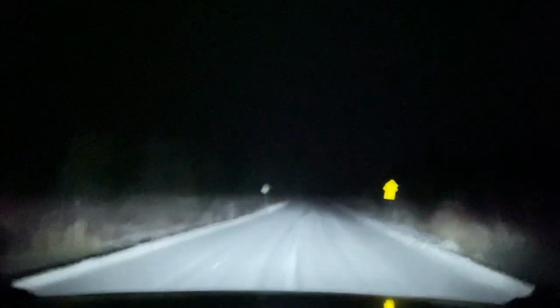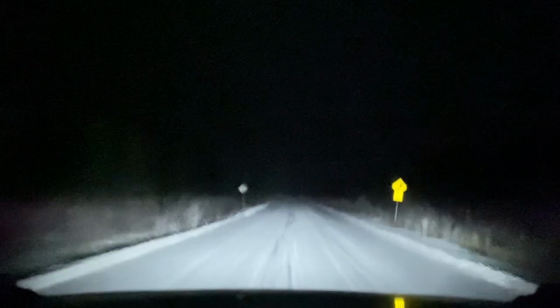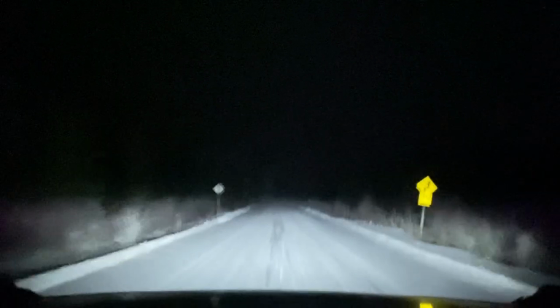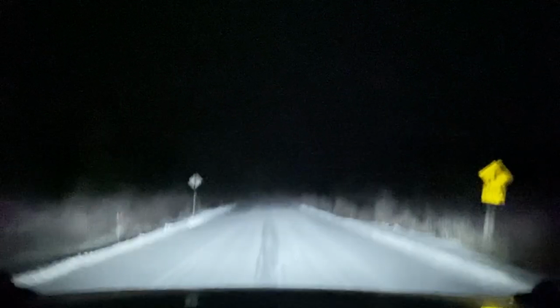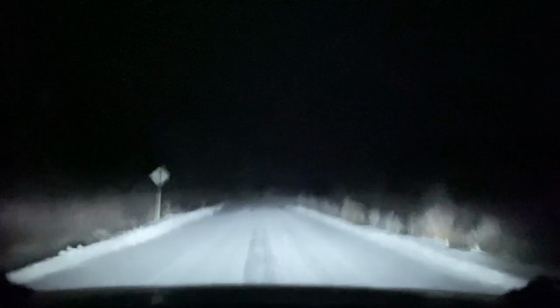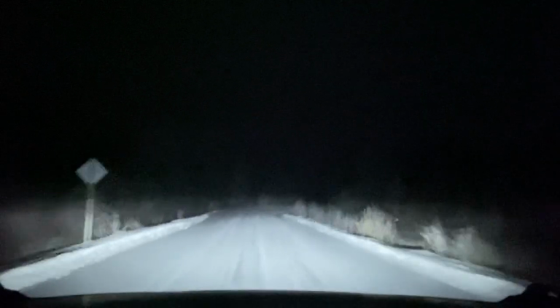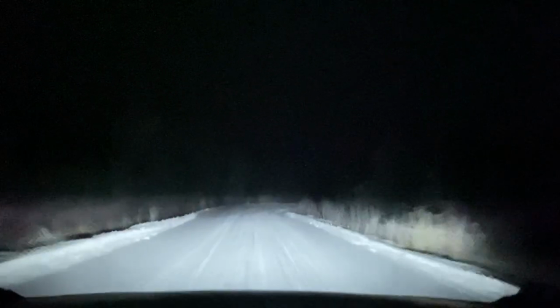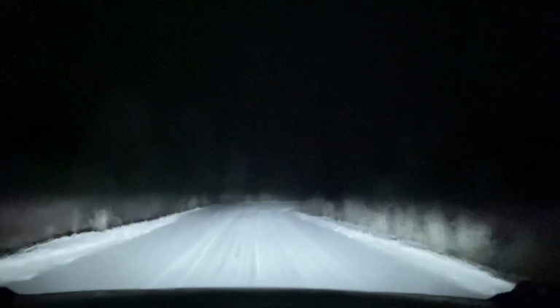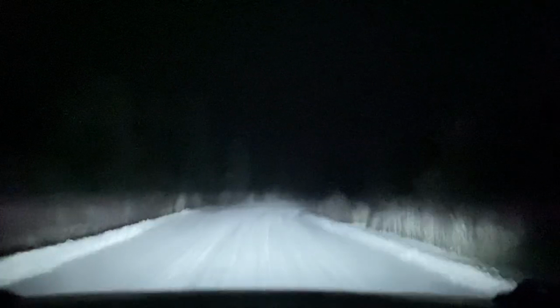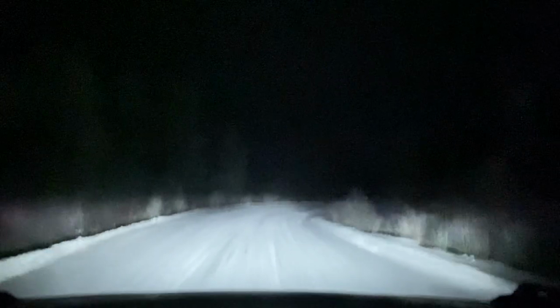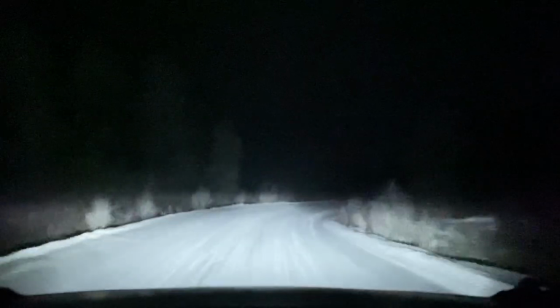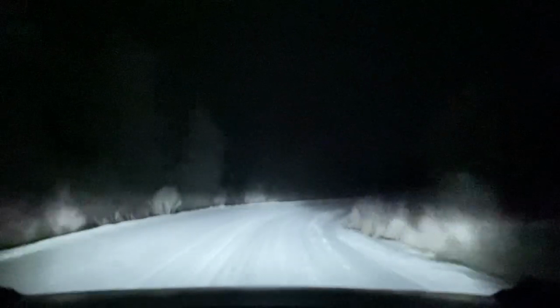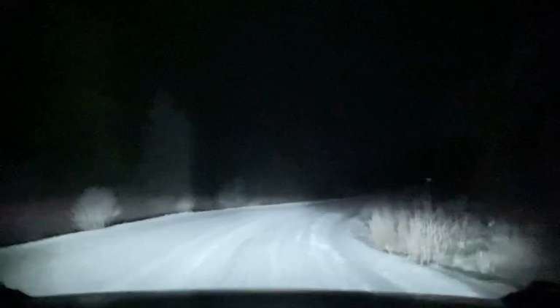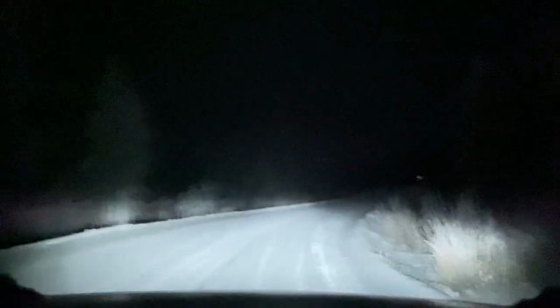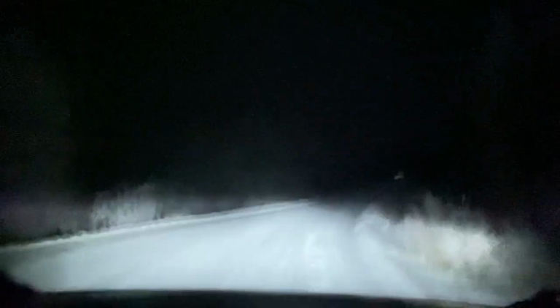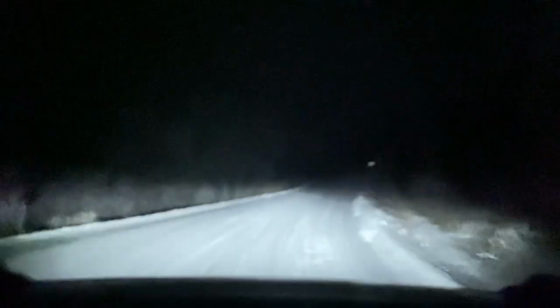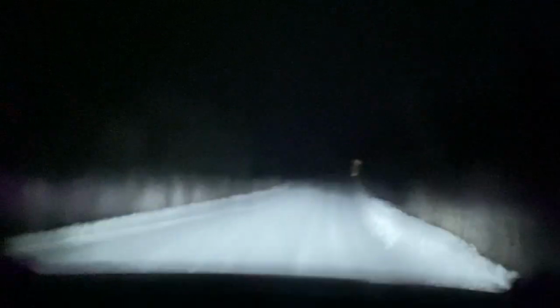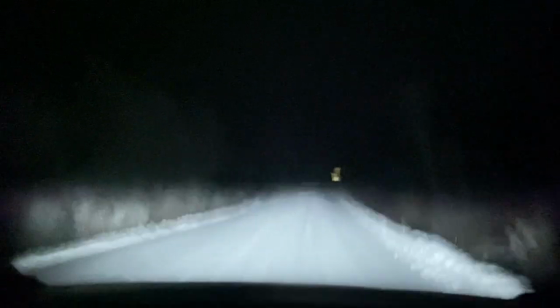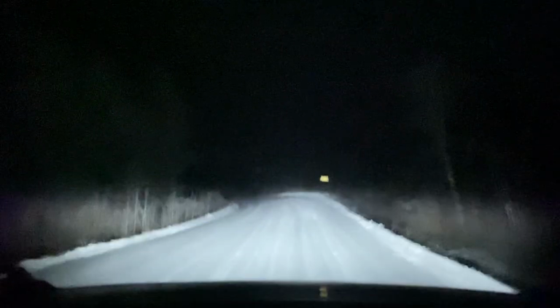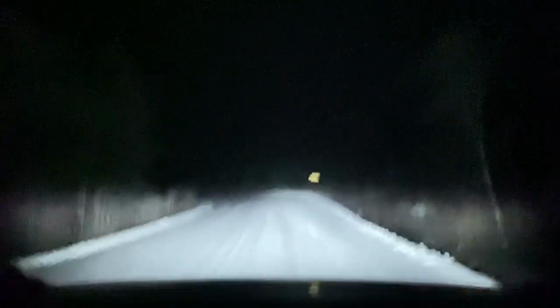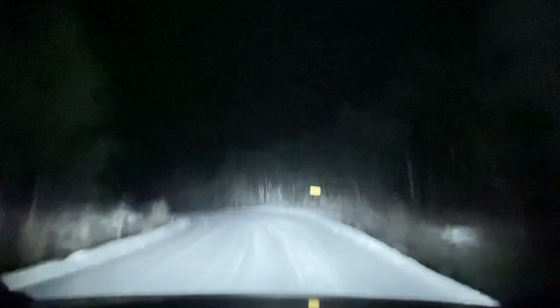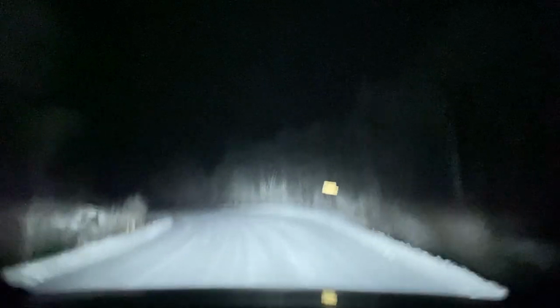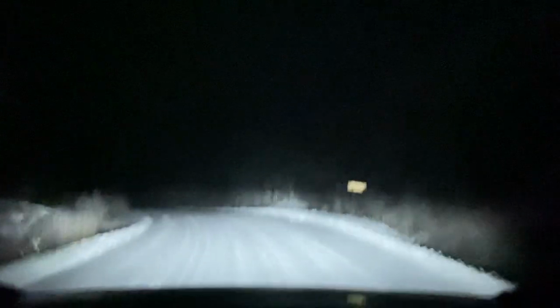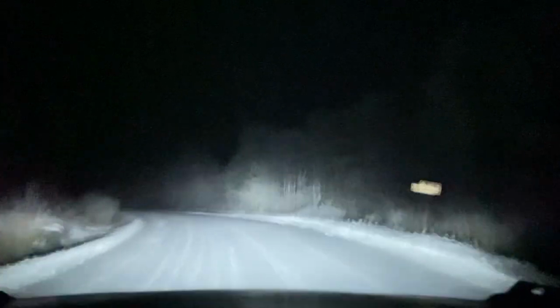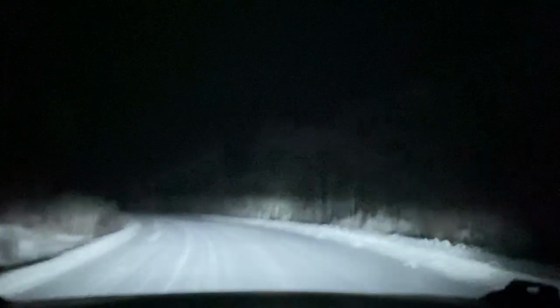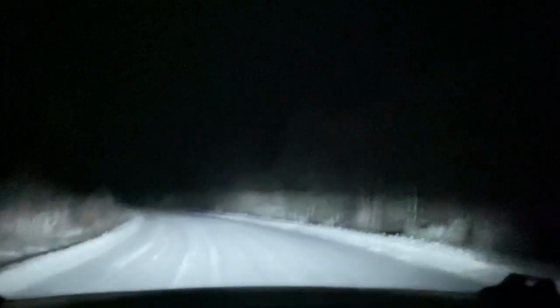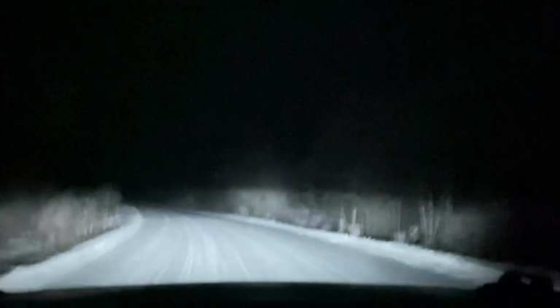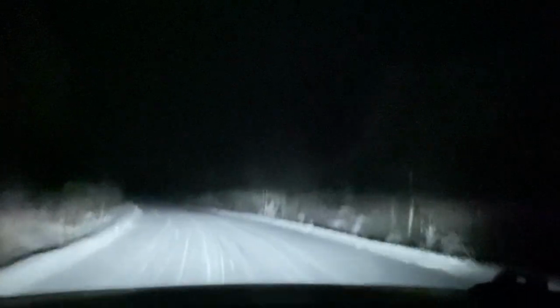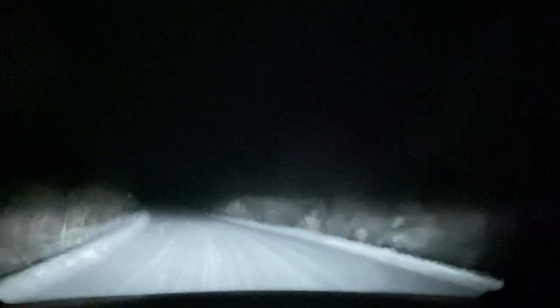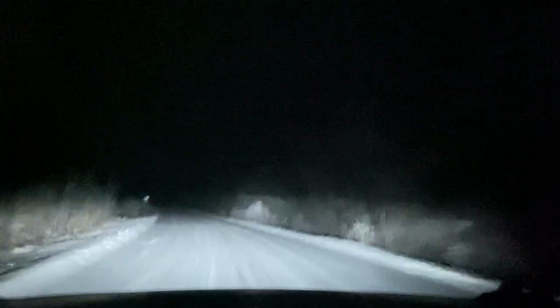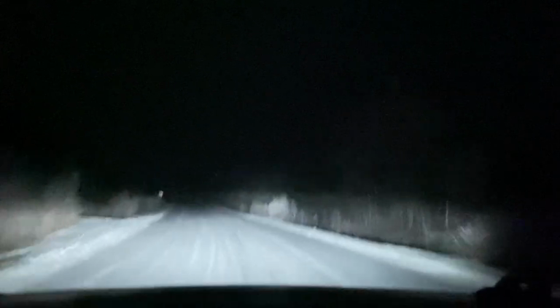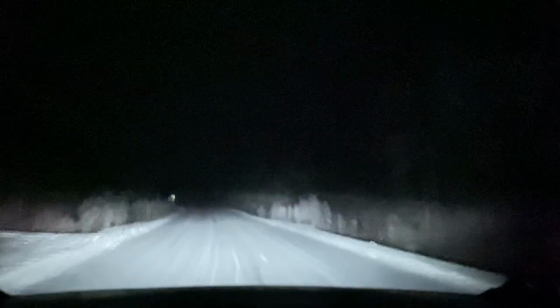I haven't done a video in a while. I'm going to check in here now that I've got the entirety of the lights set up all figured out on the Bronco. So we have low beam and high beam — nothing fancy there, still the factory signature lighting.